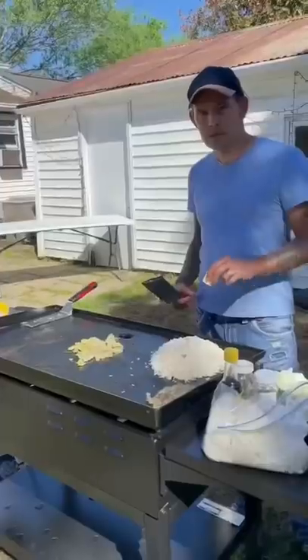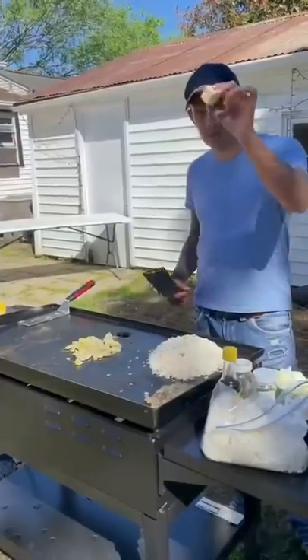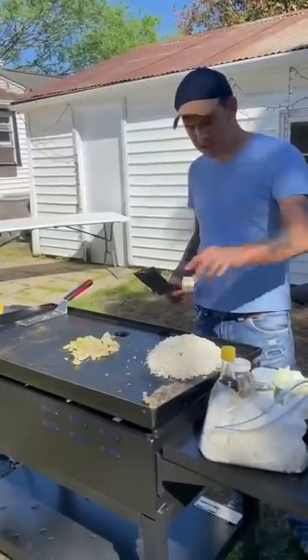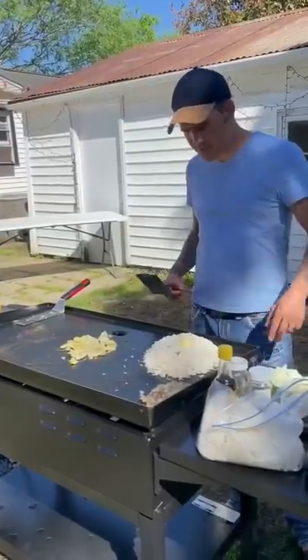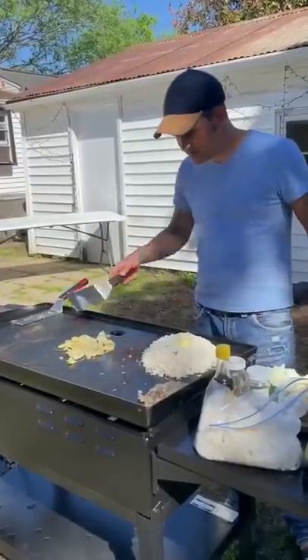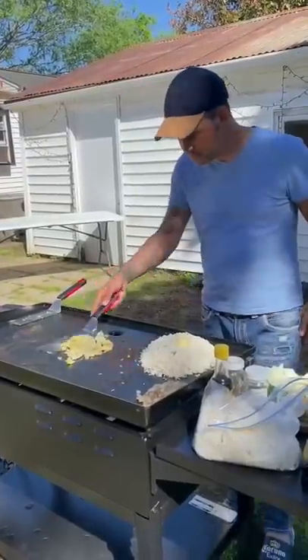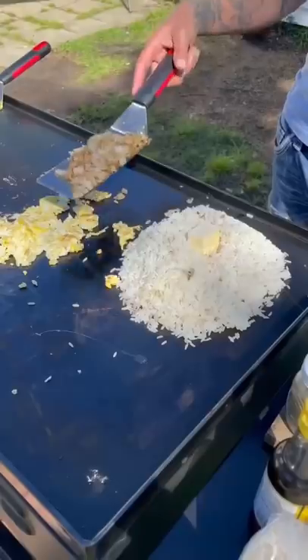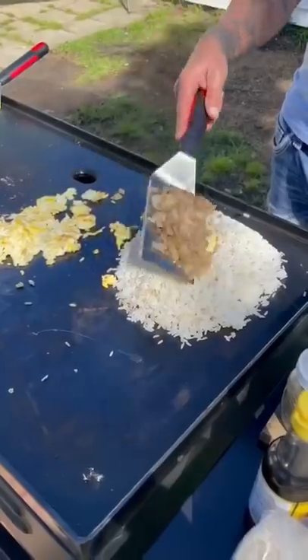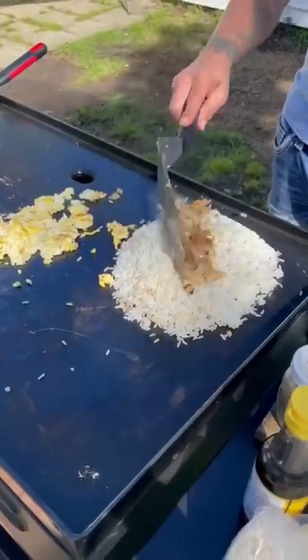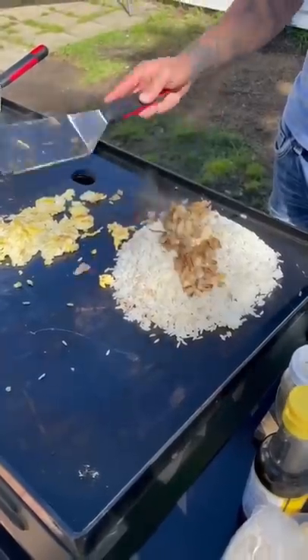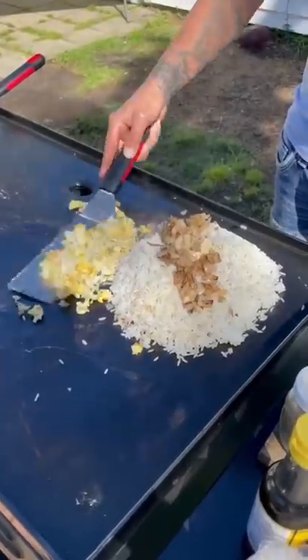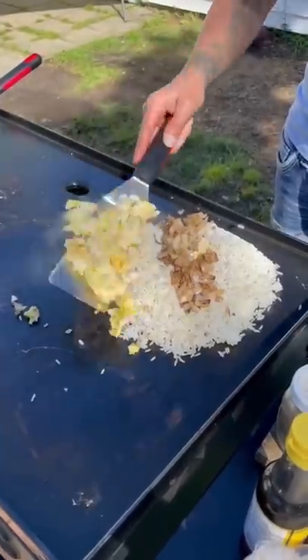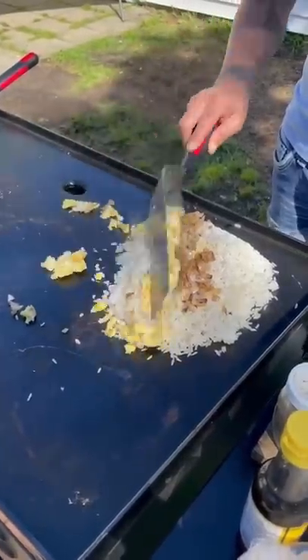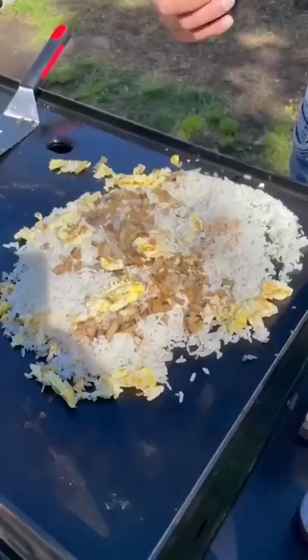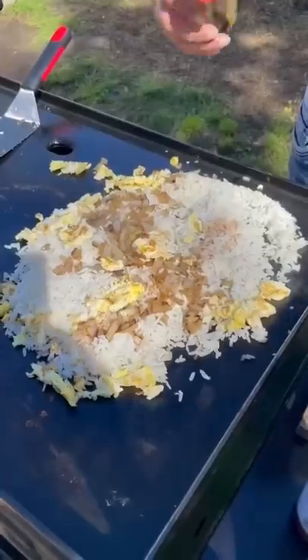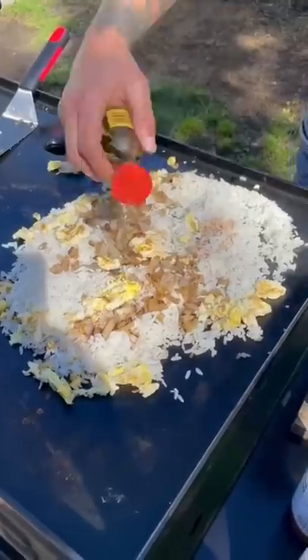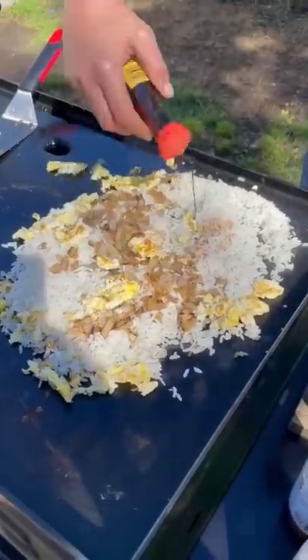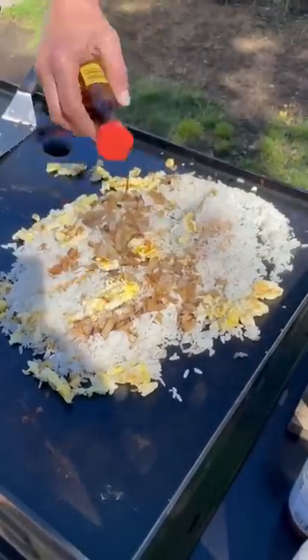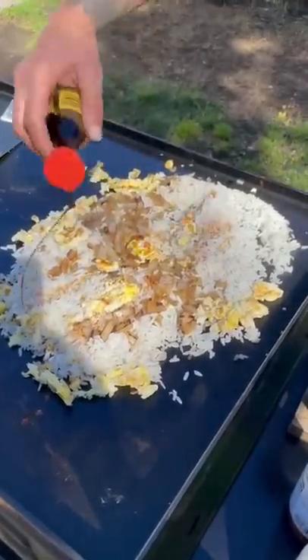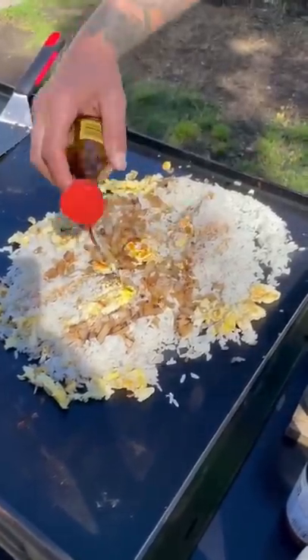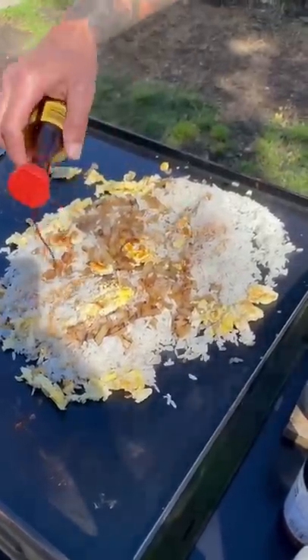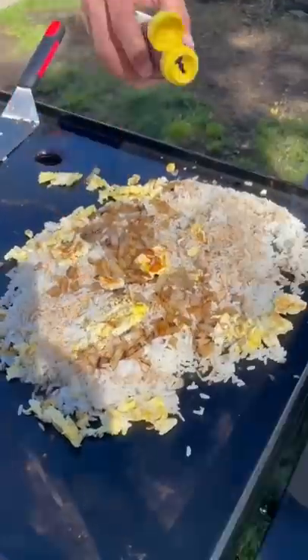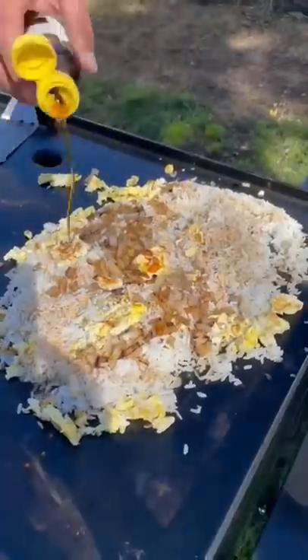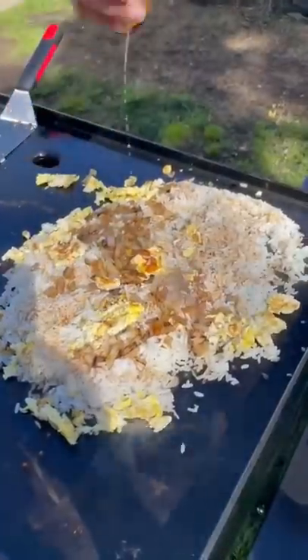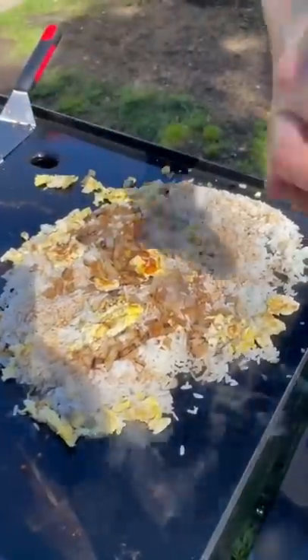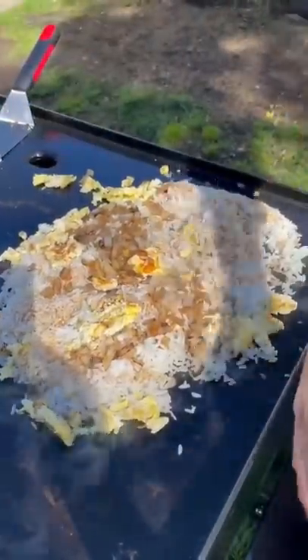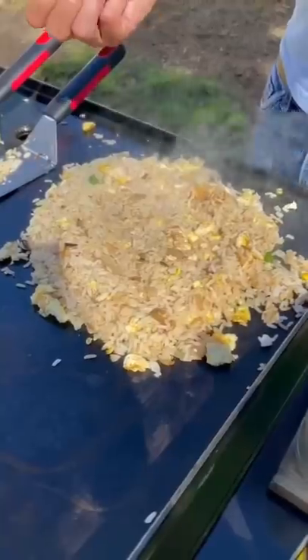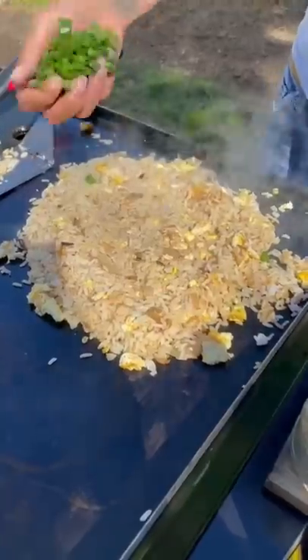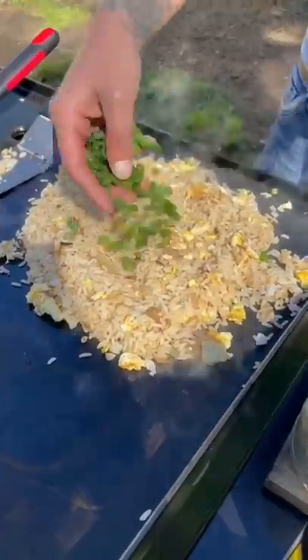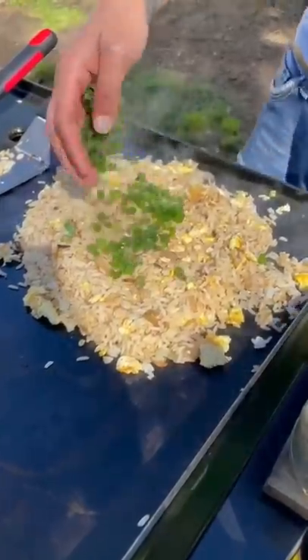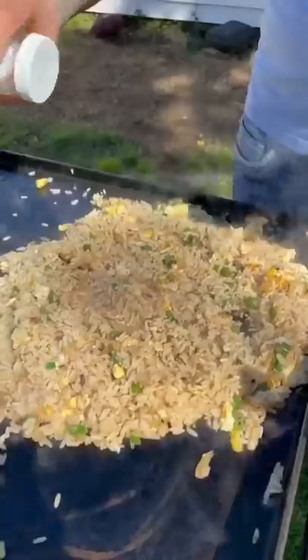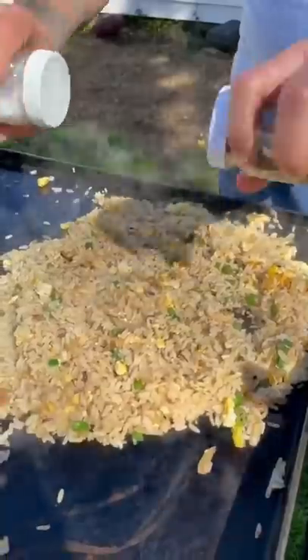Go ahead and put that butter in your rice, your onions, and go with your eggs, y'all. Now go with your soy sauce and cover every piece of rice. A little bit of sesame seed oil. Go ahead with some green onions, y'all. Salt and pepper, y'all.